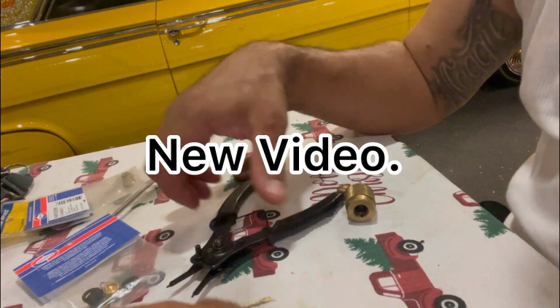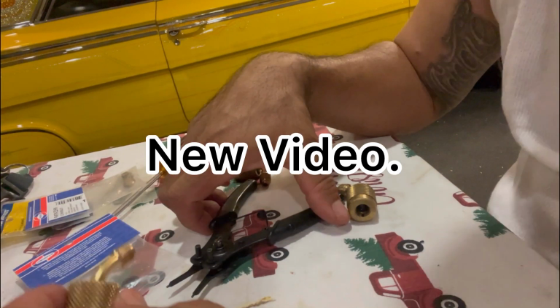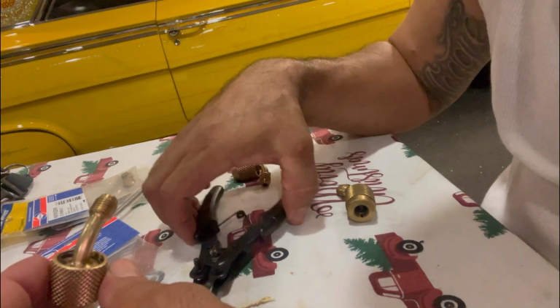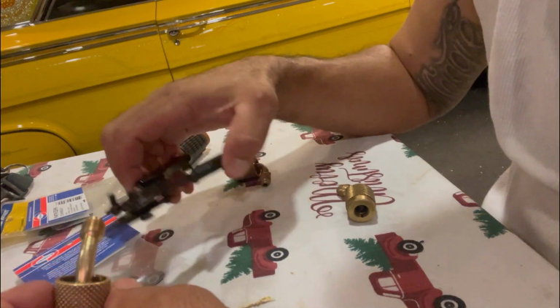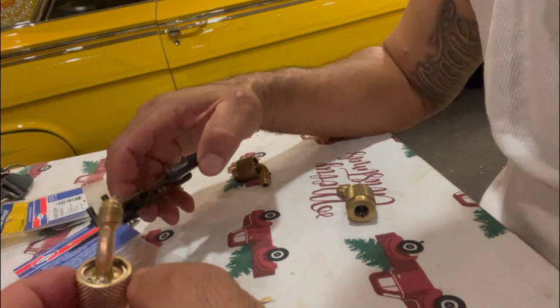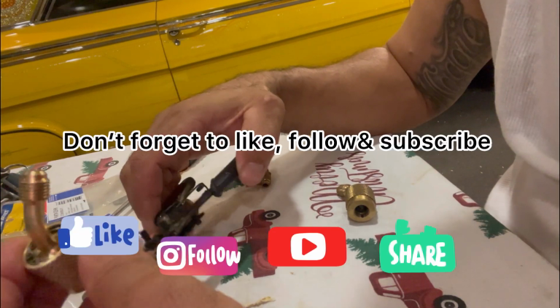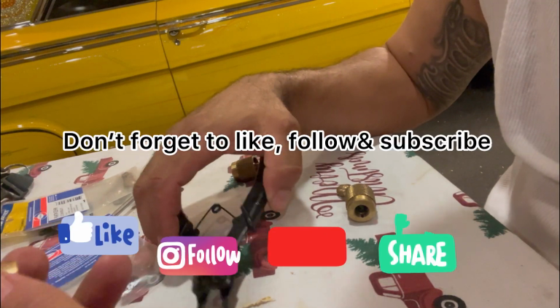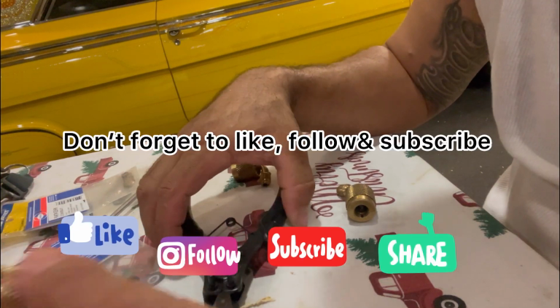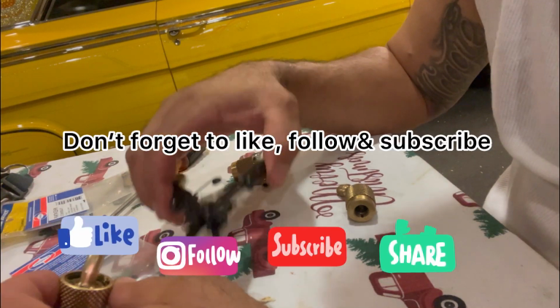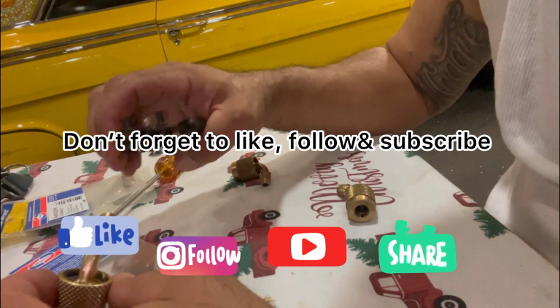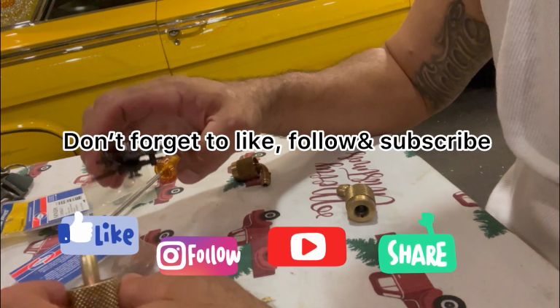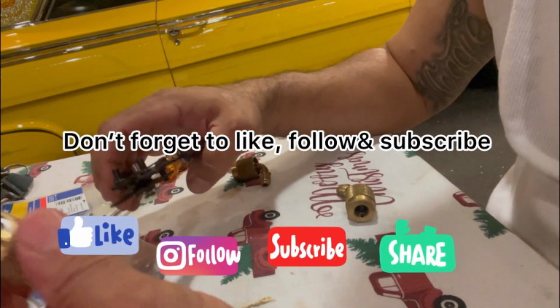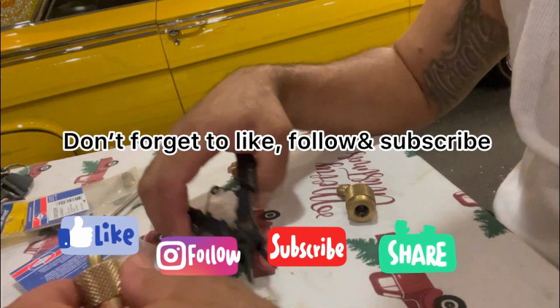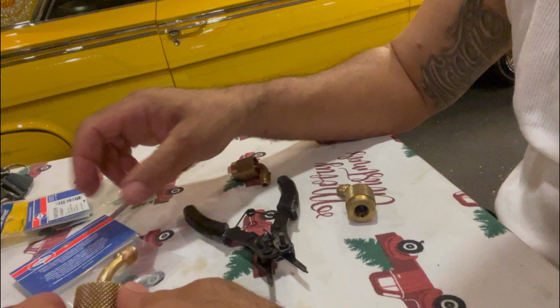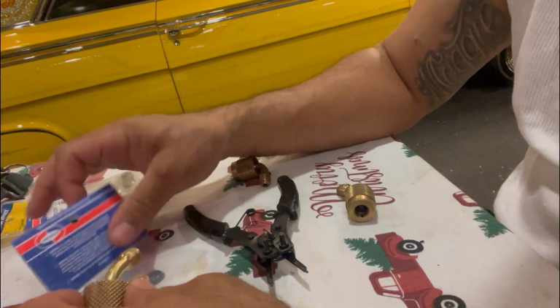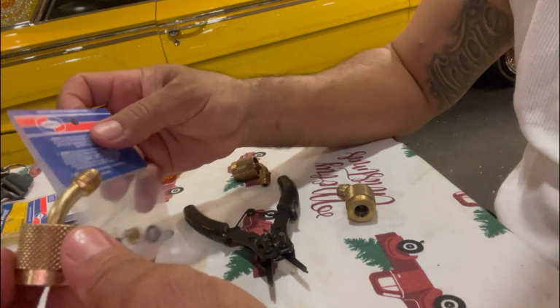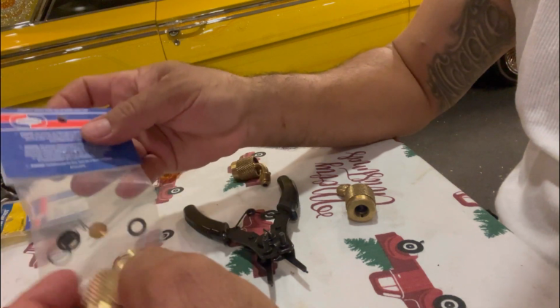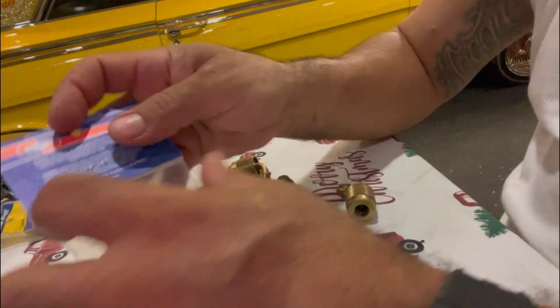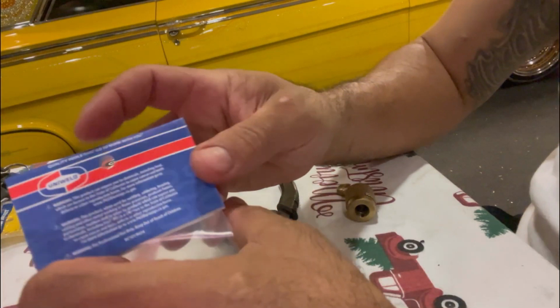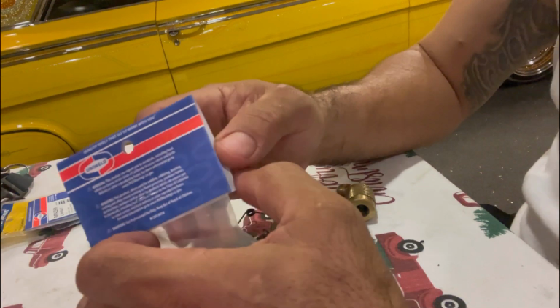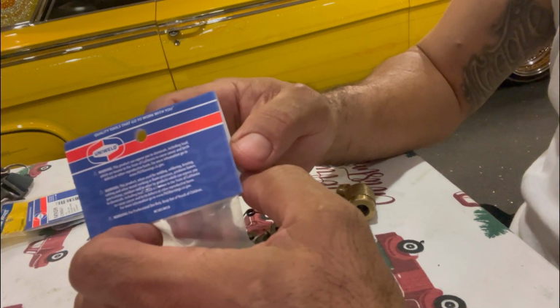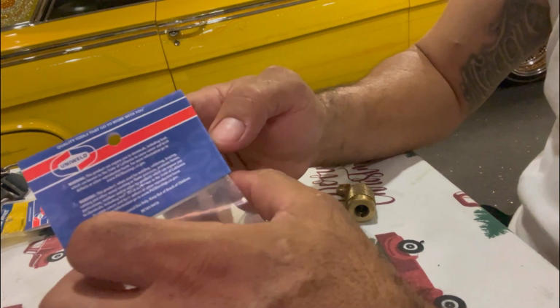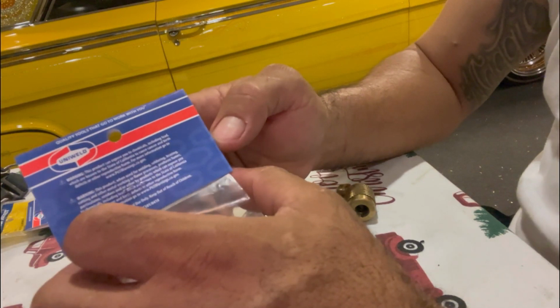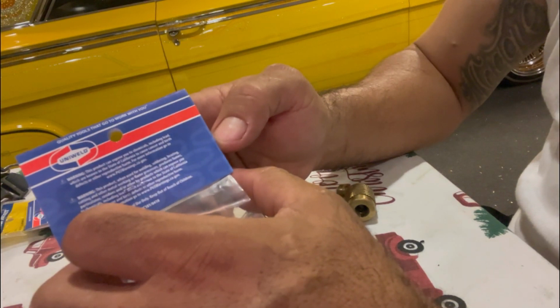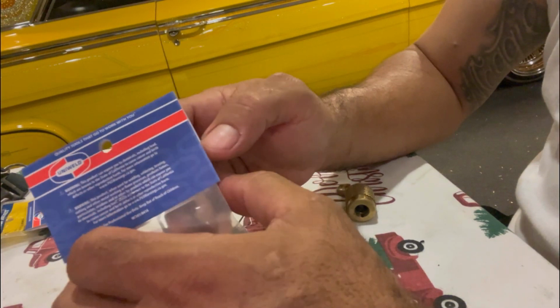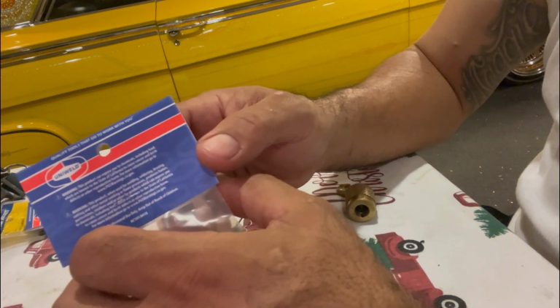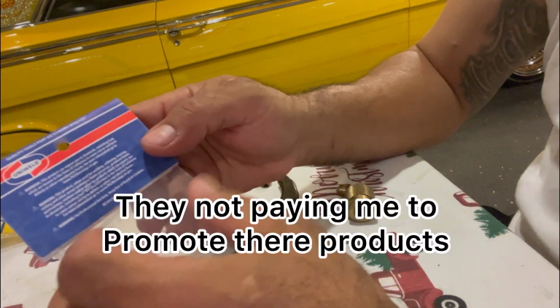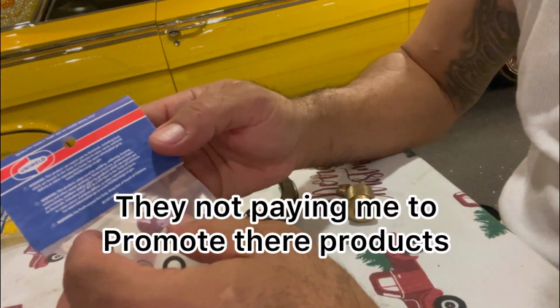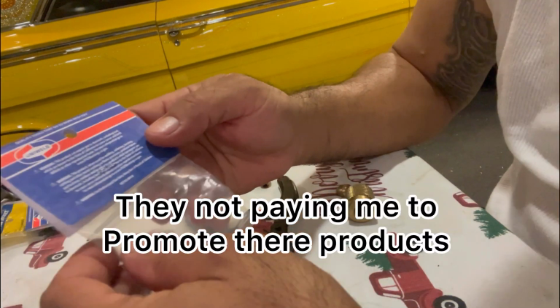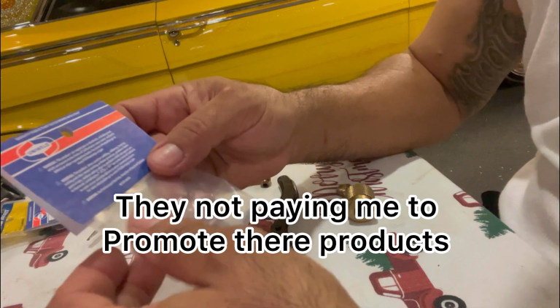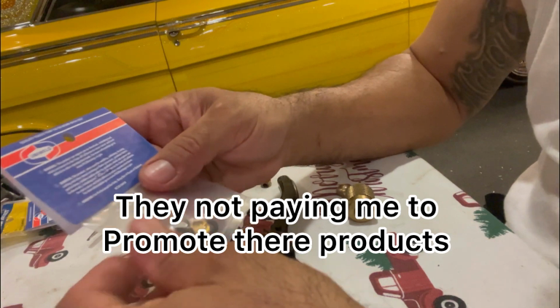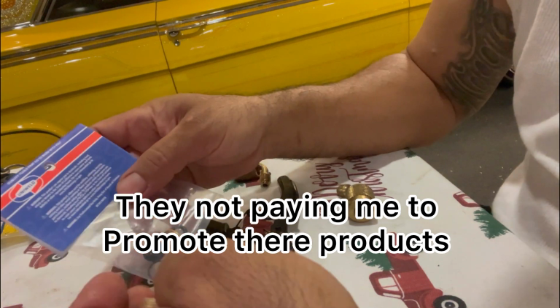Hello people, happy Sunday! Today's video is gonna be how to repair these low-loss fittings. I got the kit from Uni-Weld — not sponsored by them, I just like their products.